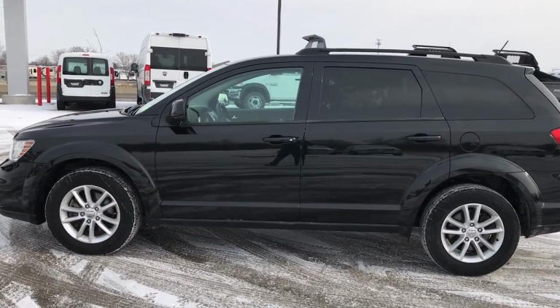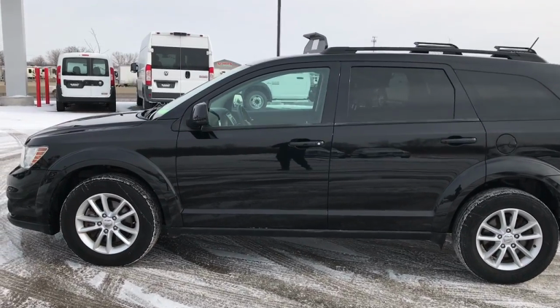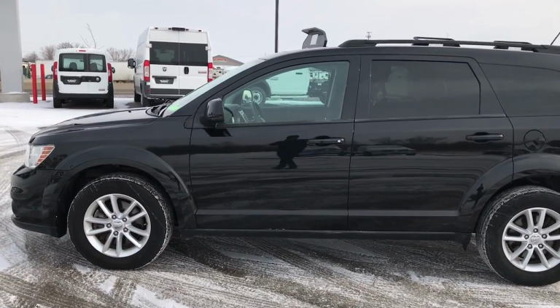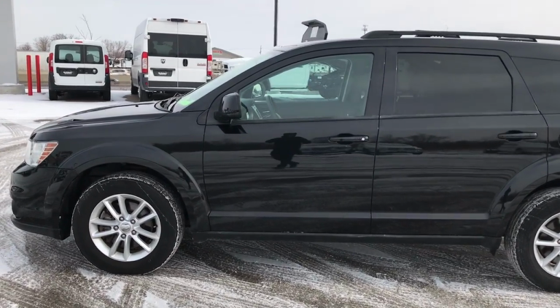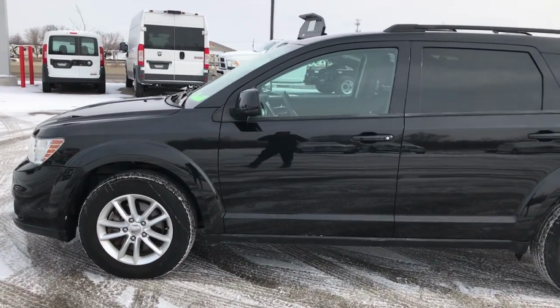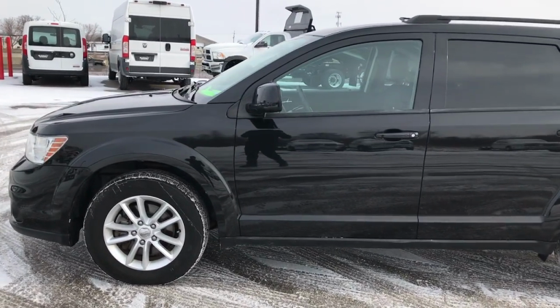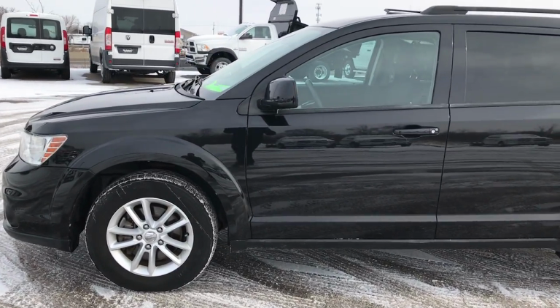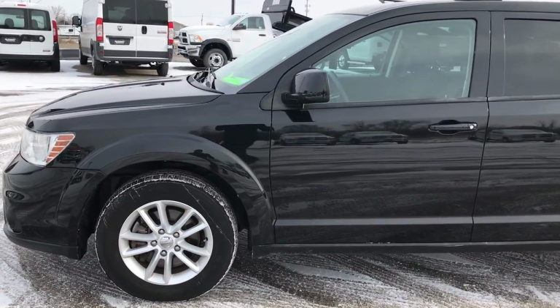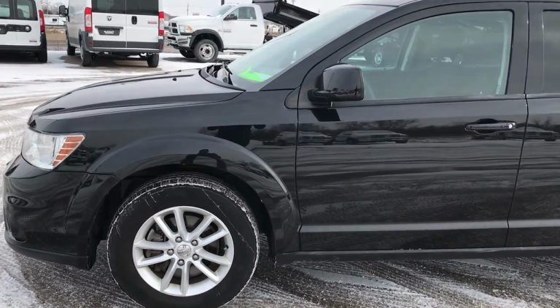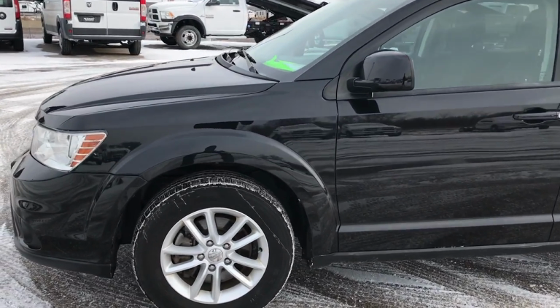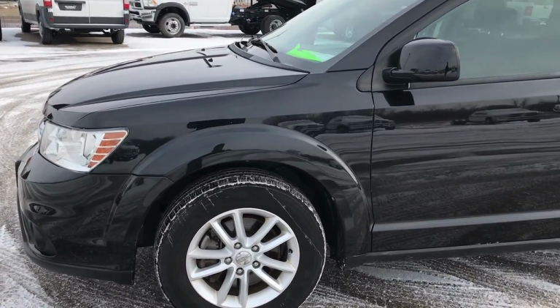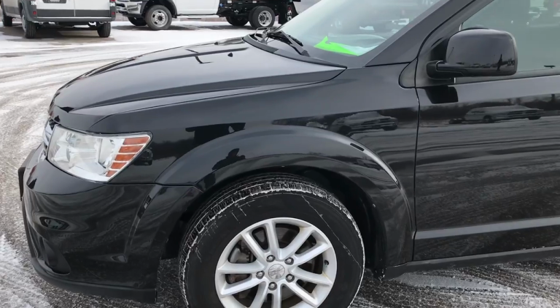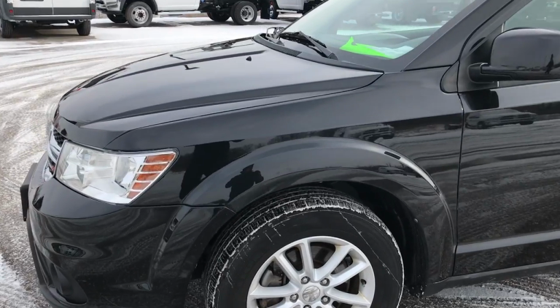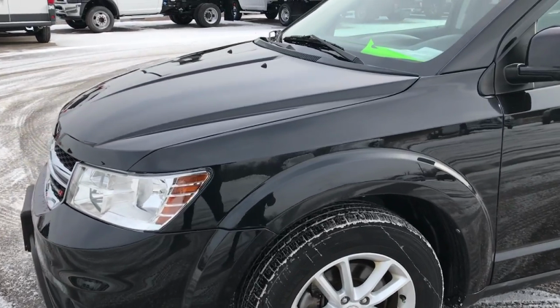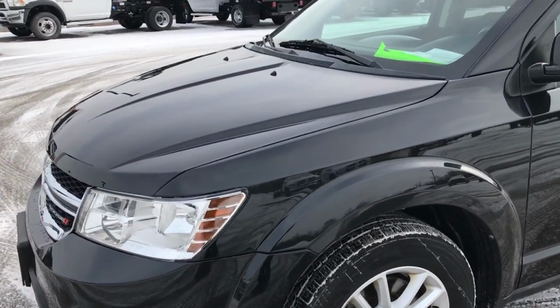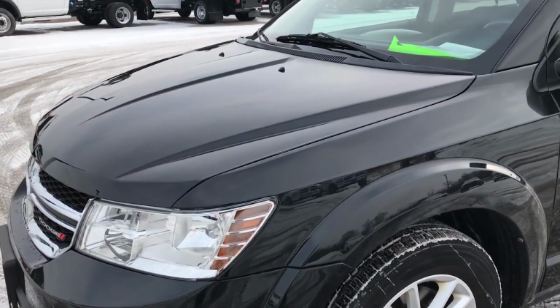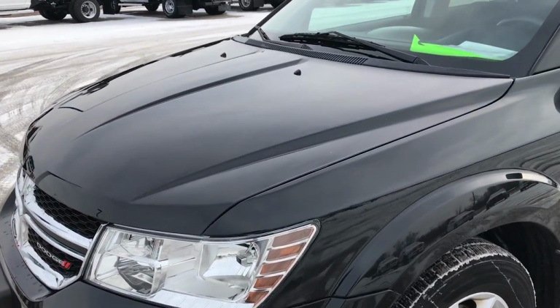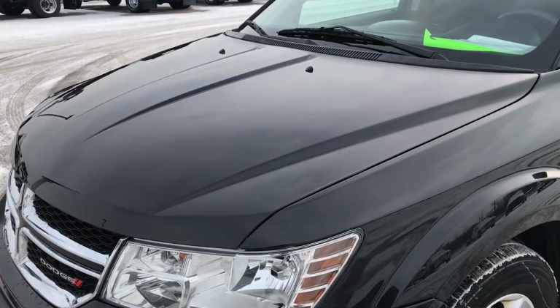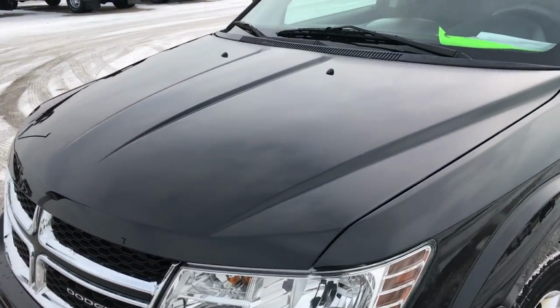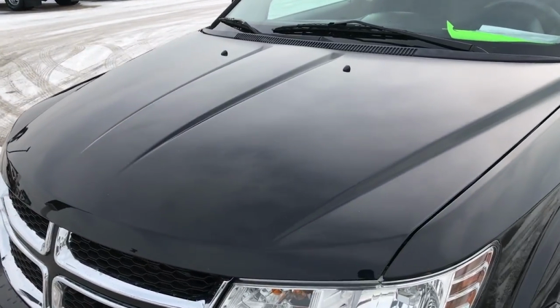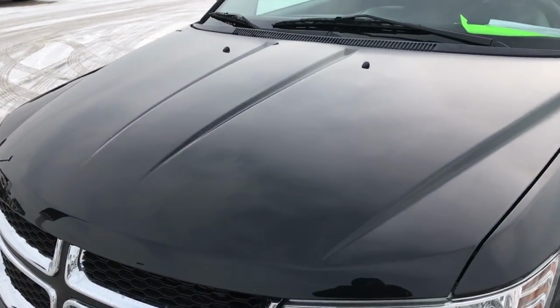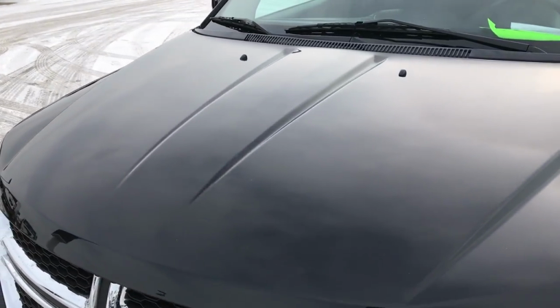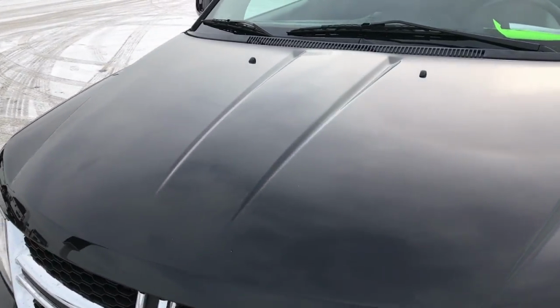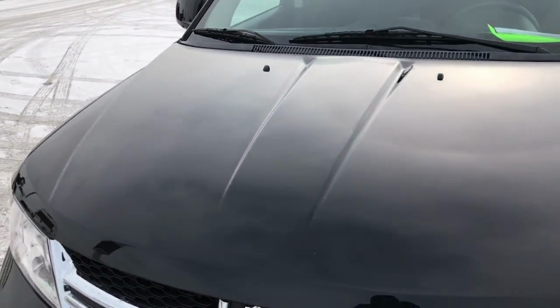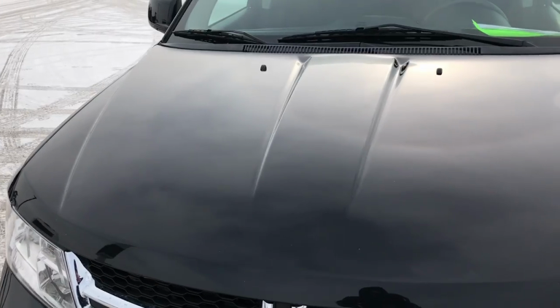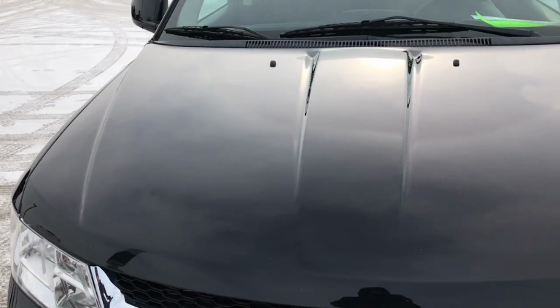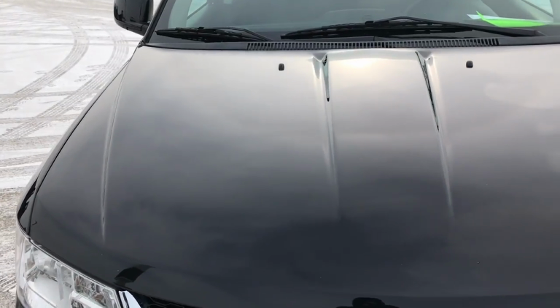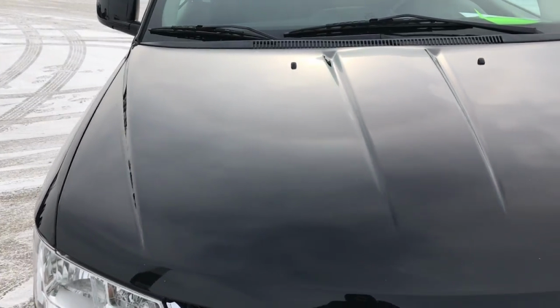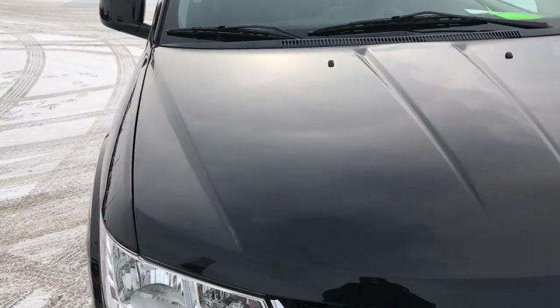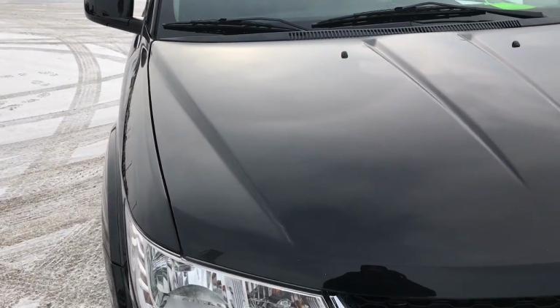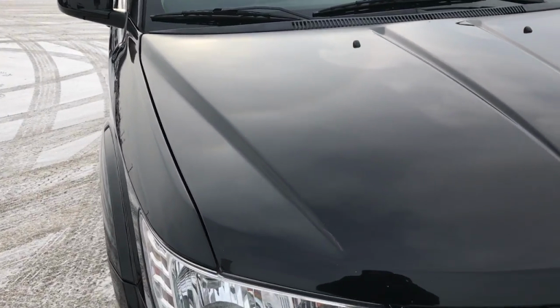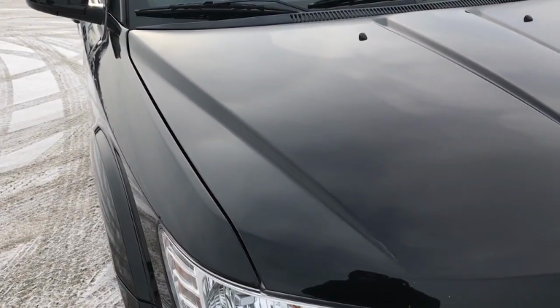This is stock number AT48A. We are here at Summit Automotive in Fond du Lac, Wisconsin, your new and used Dodge headquarters. Today we are checking out this super clean 2013 Dodge Journey.